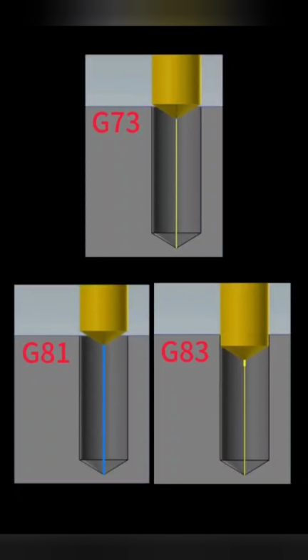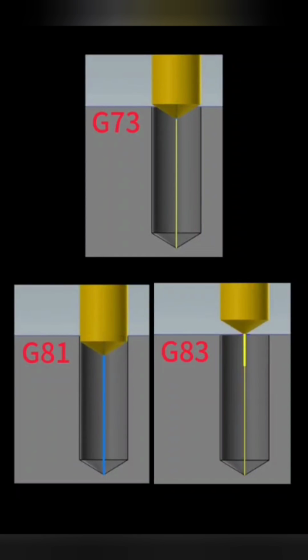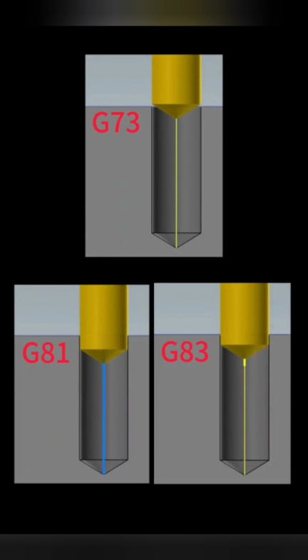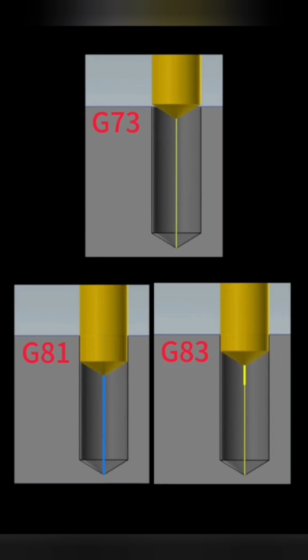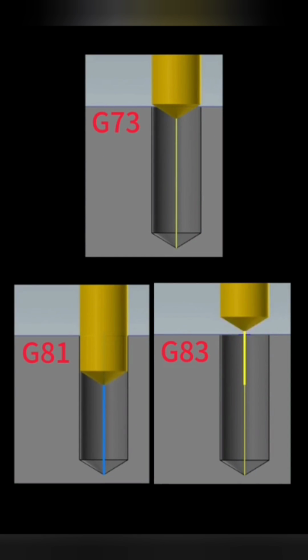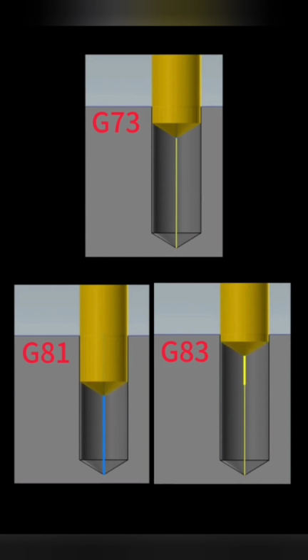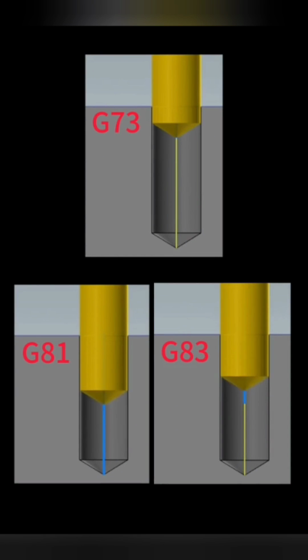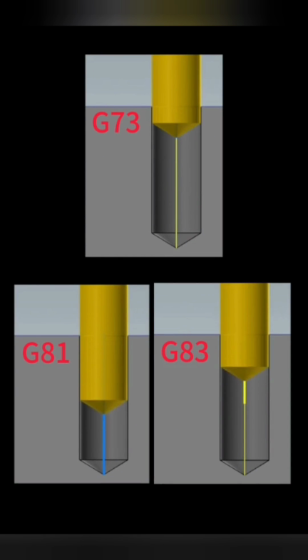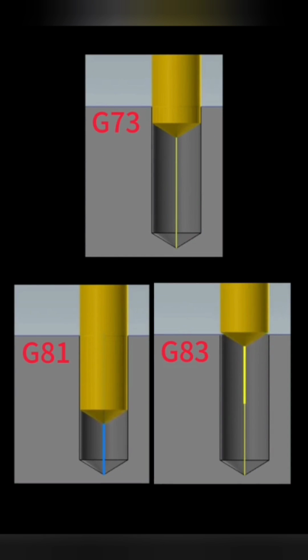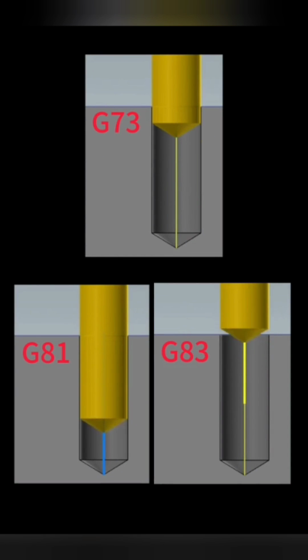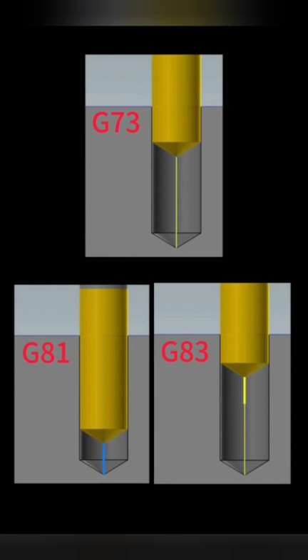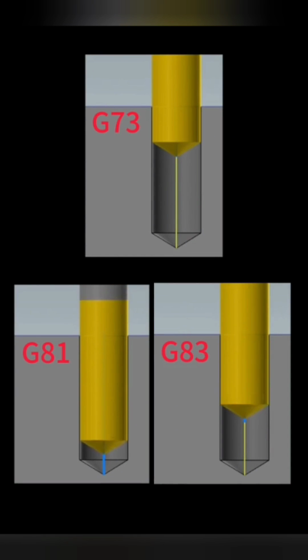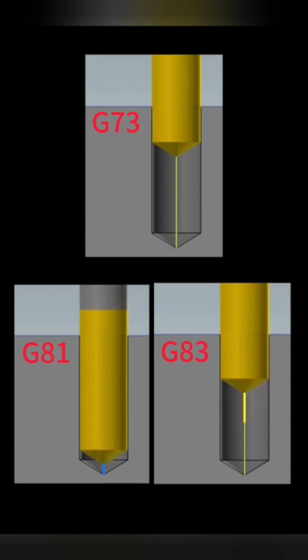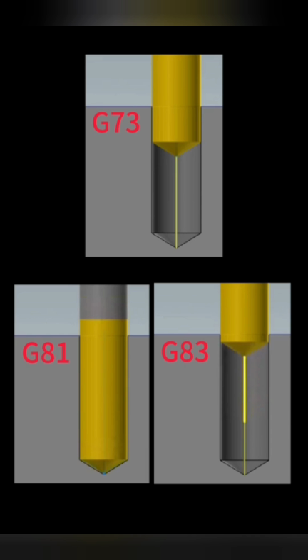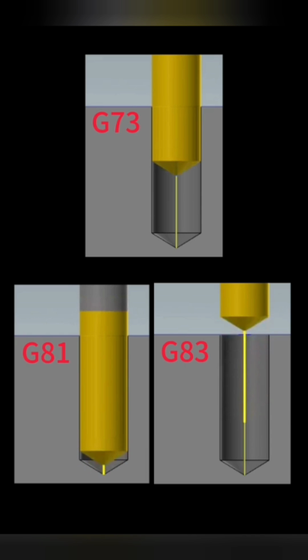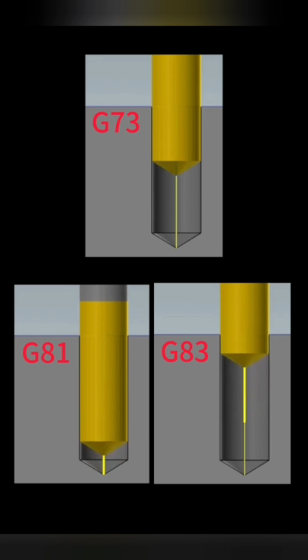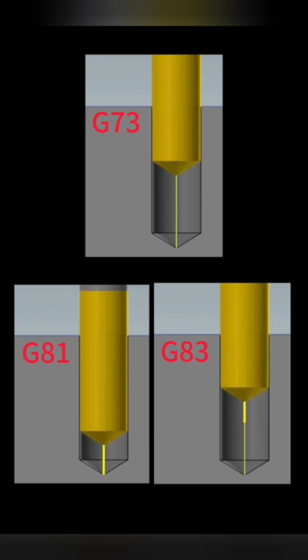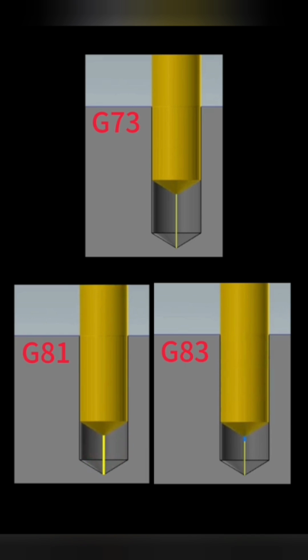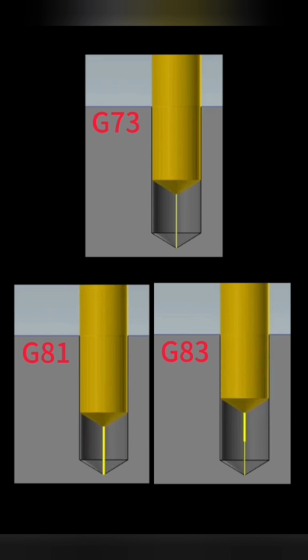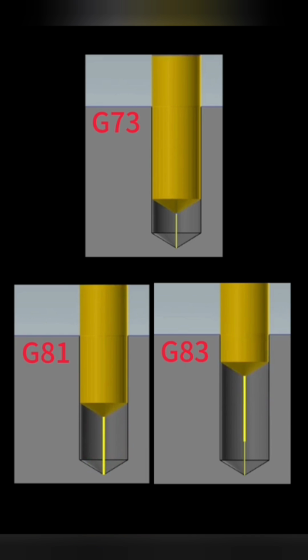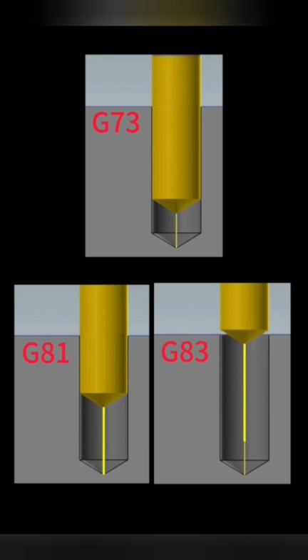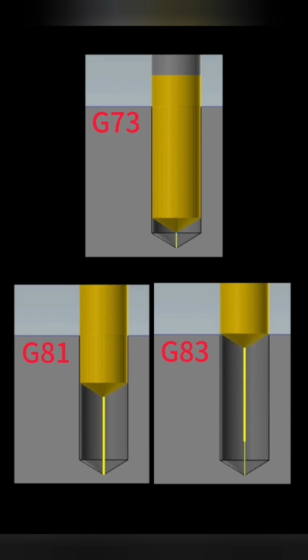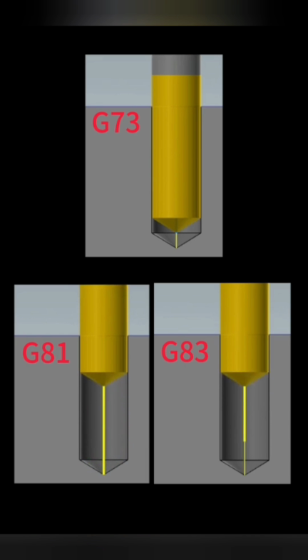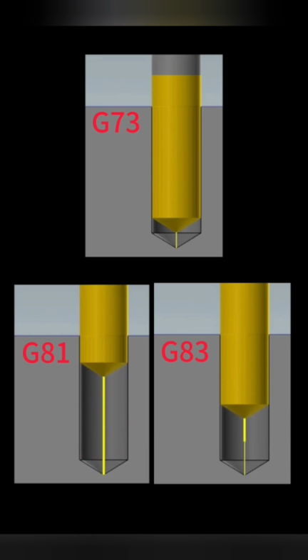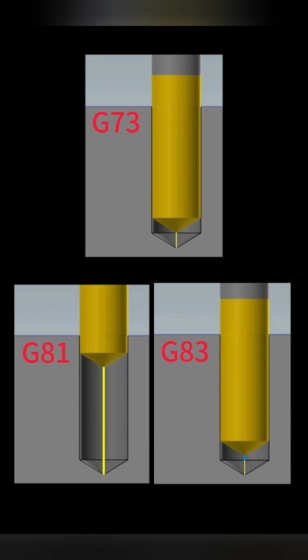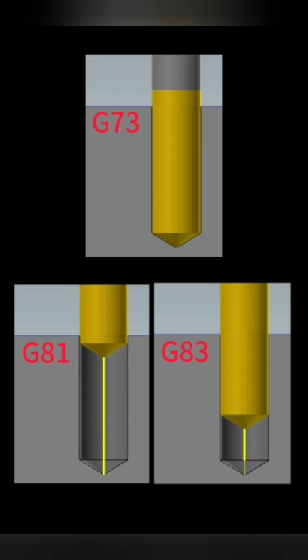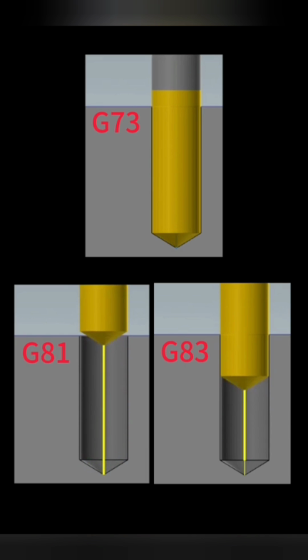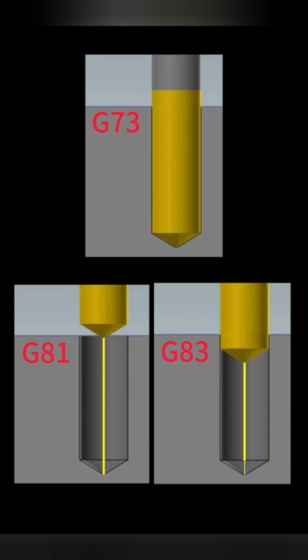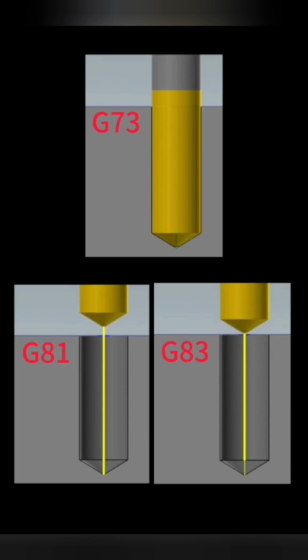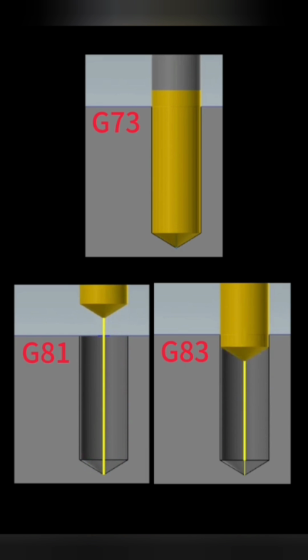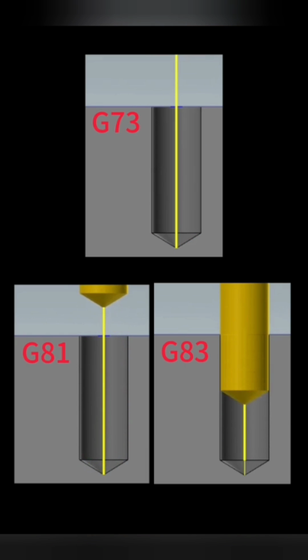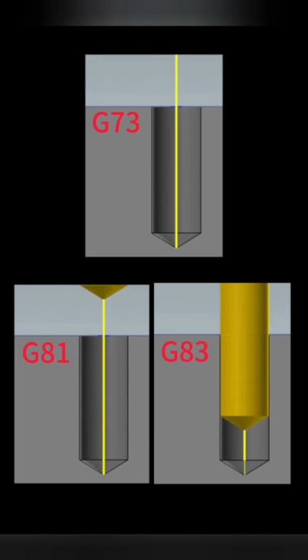Here we have three of the most common drilling cycles. G73 is a high speed peck with micro retracts, G81 is just in and out, and G83 is a full retract peck drill.